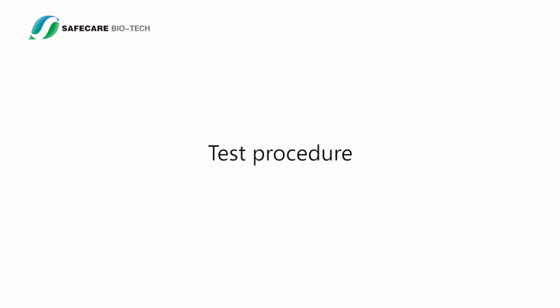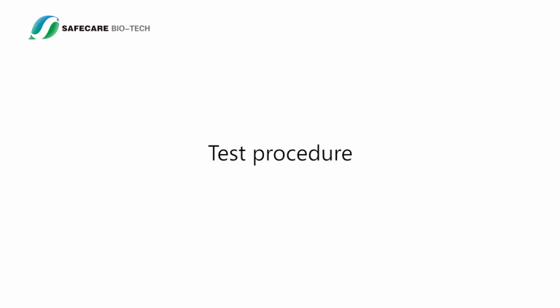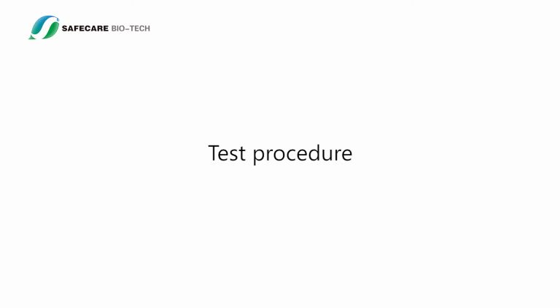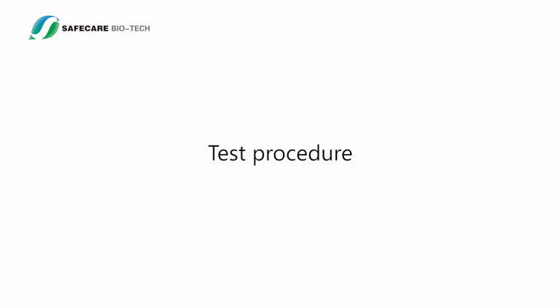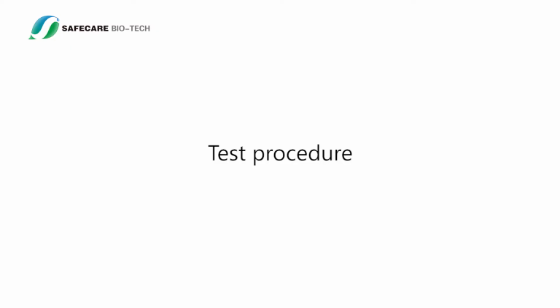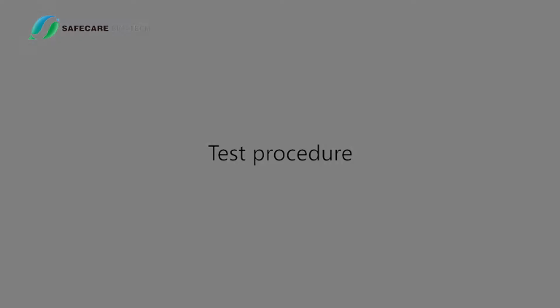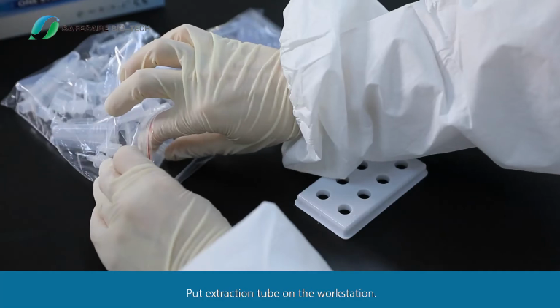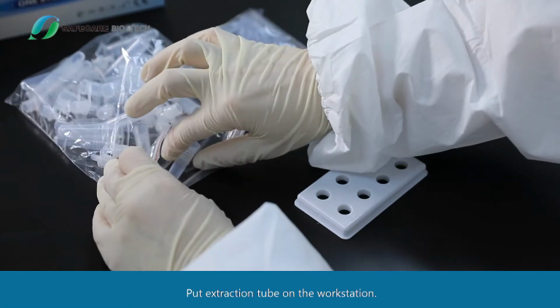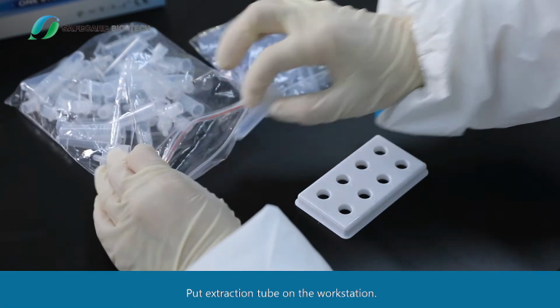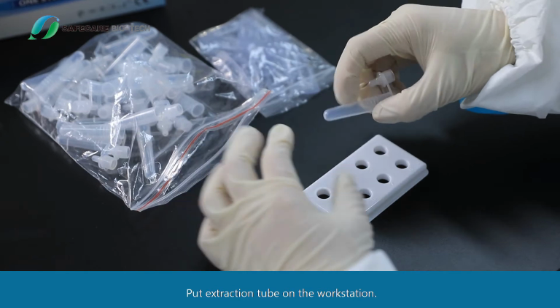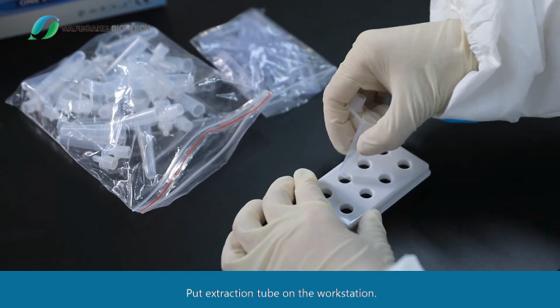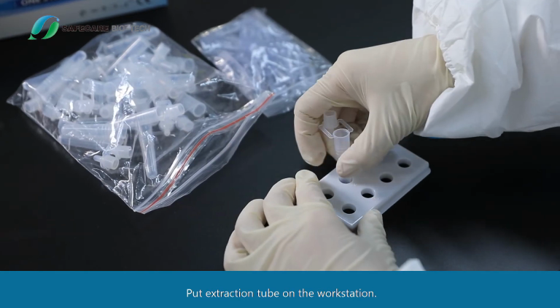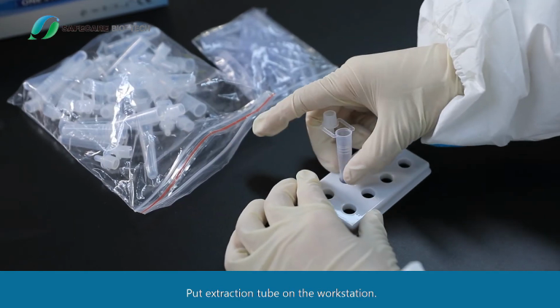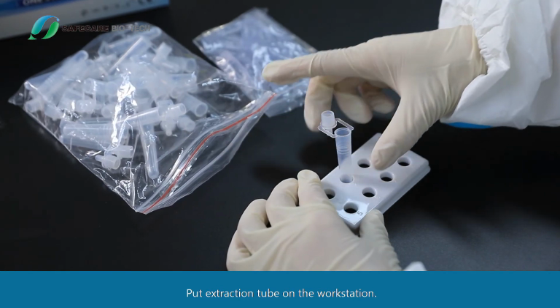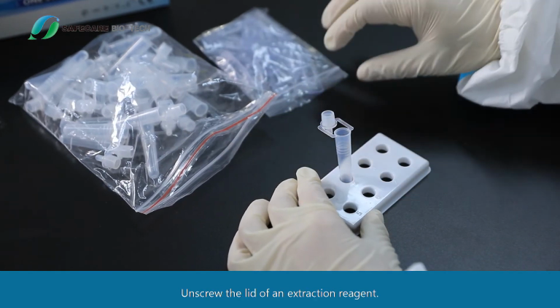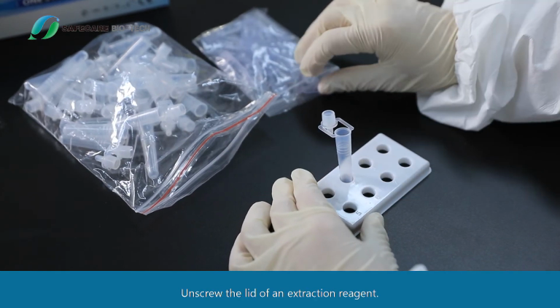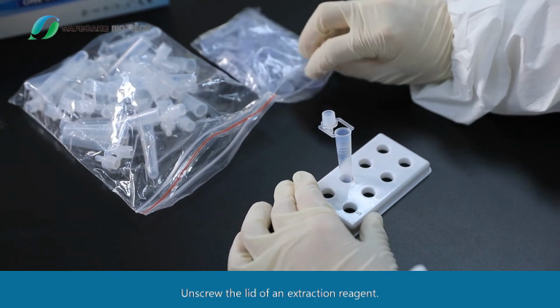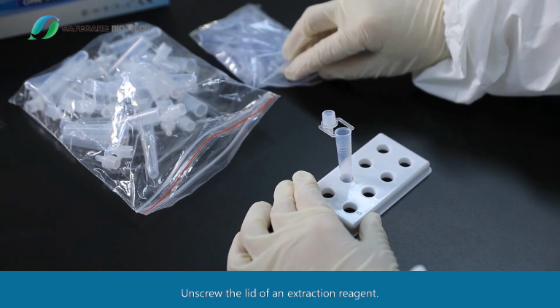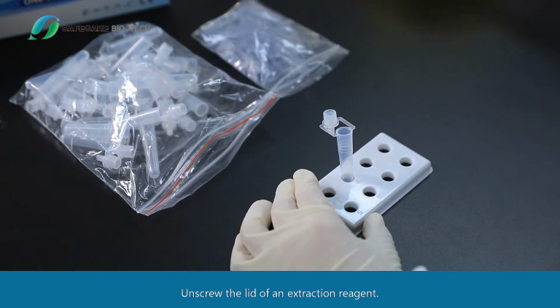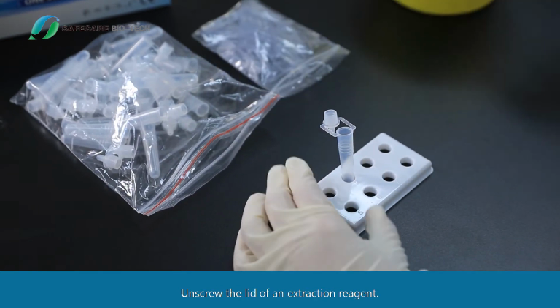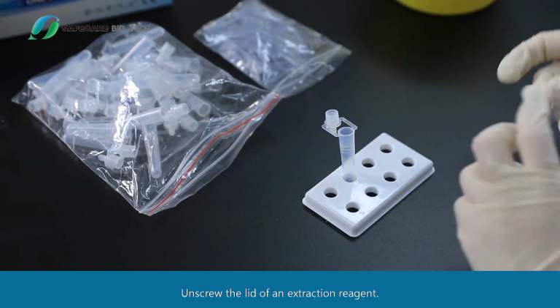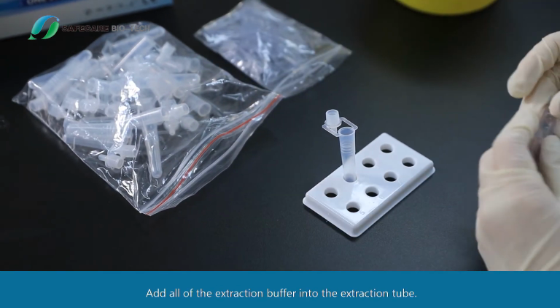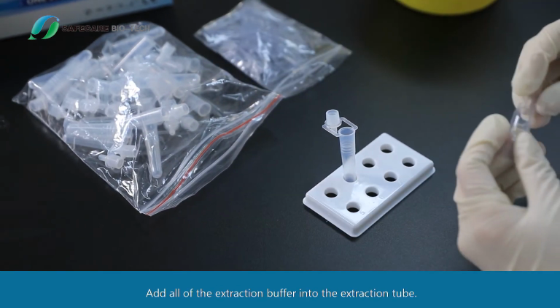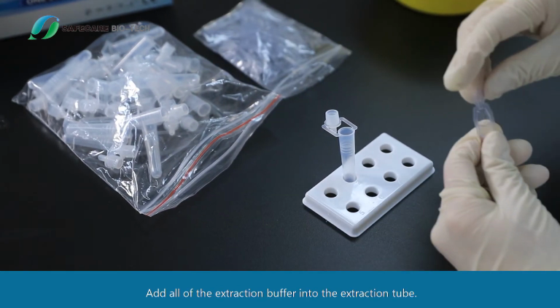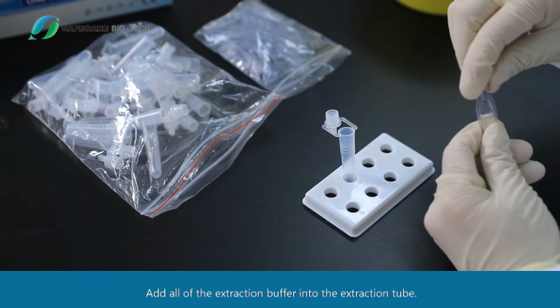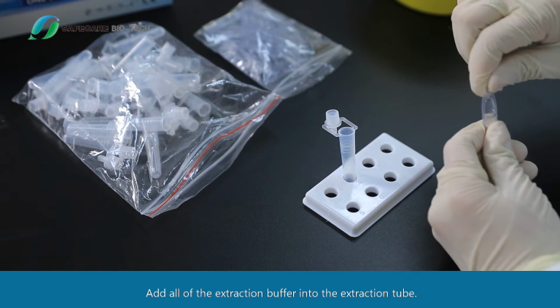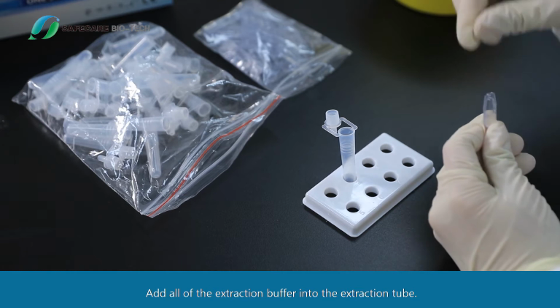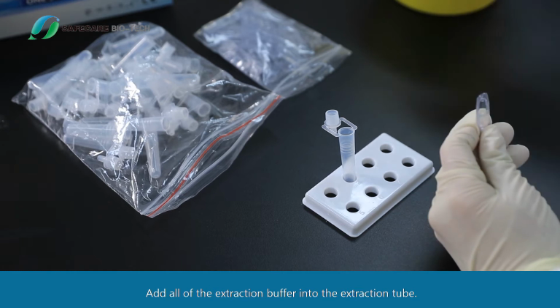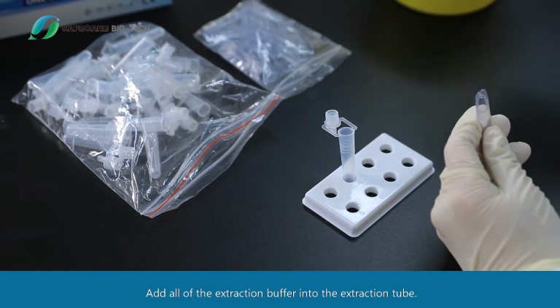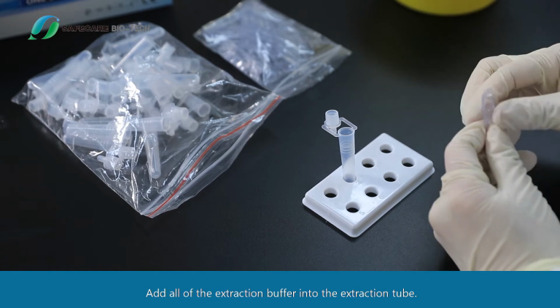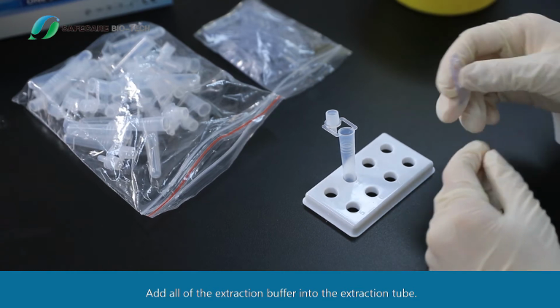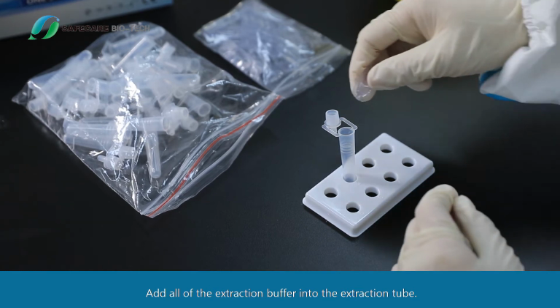Test Procedure: Put the extraction tube on the workstation, unscrew the lid of an extraction reagent, and add all of the extraction buffer into the extraction tube.